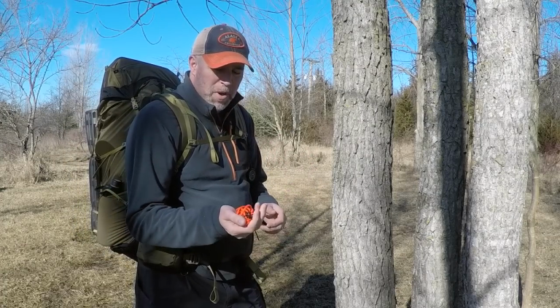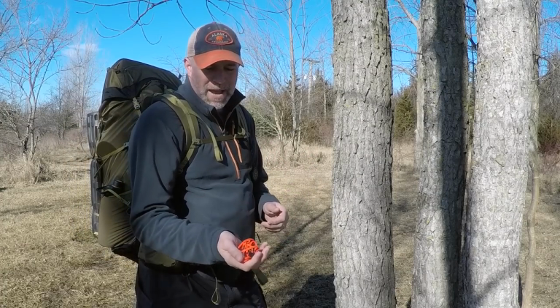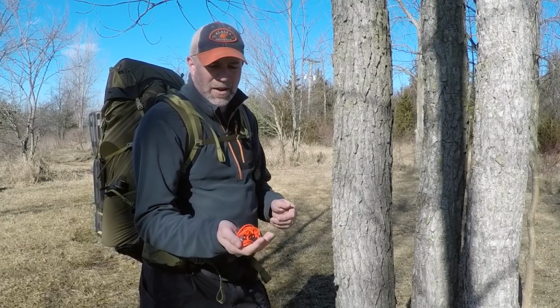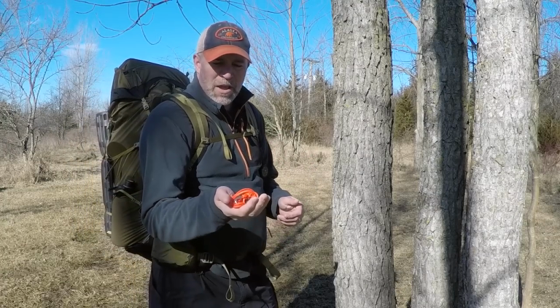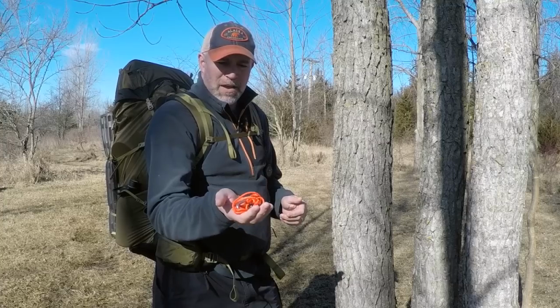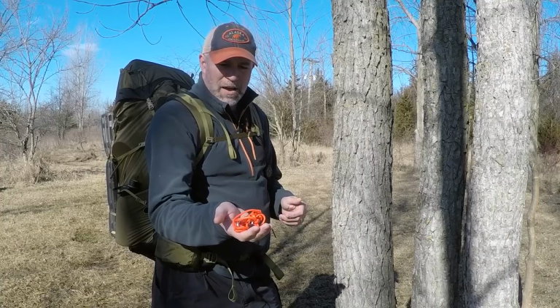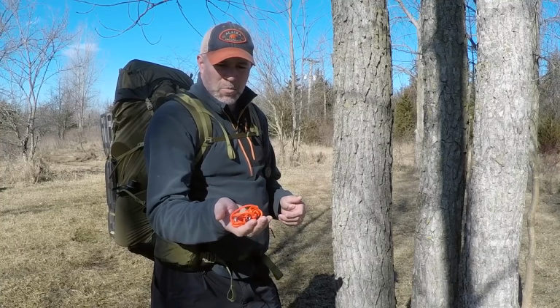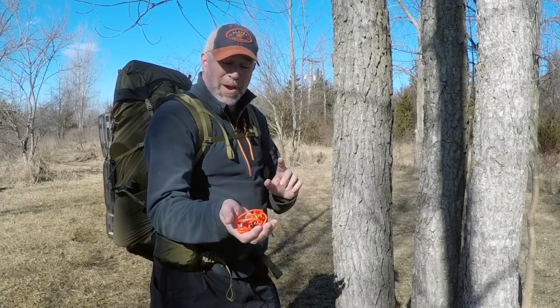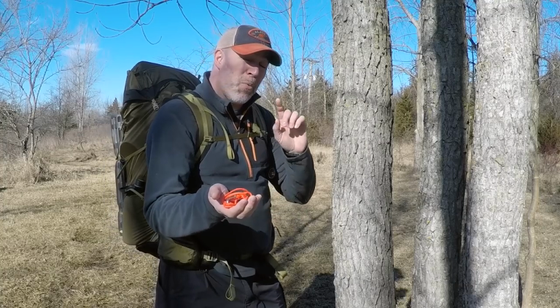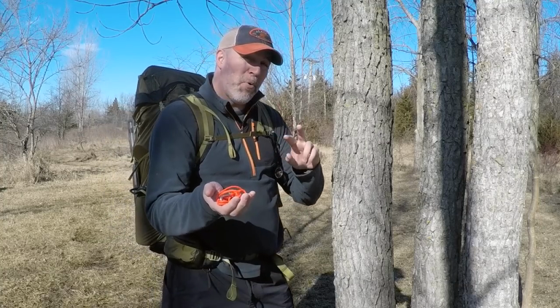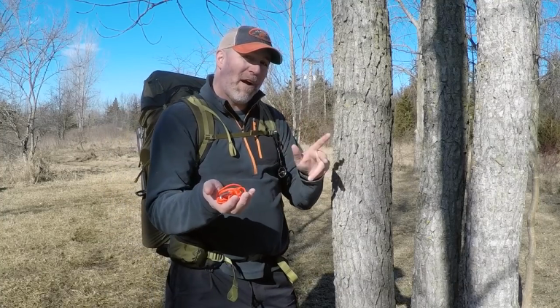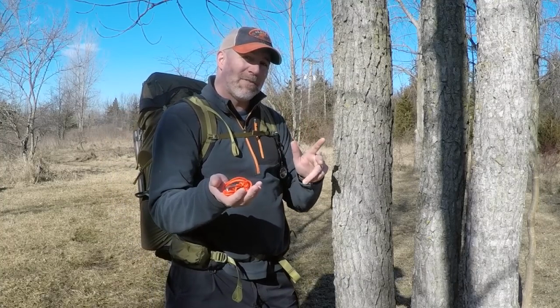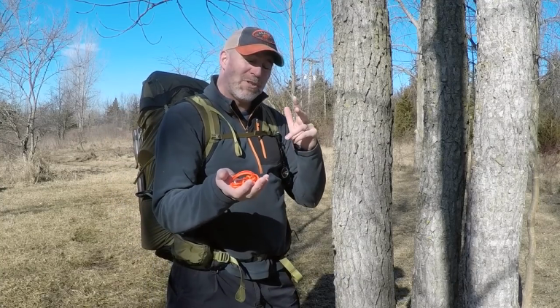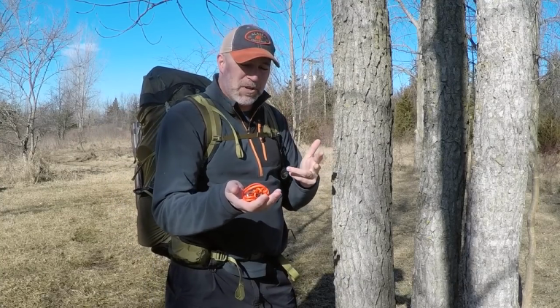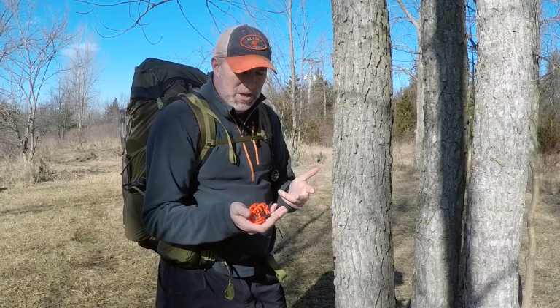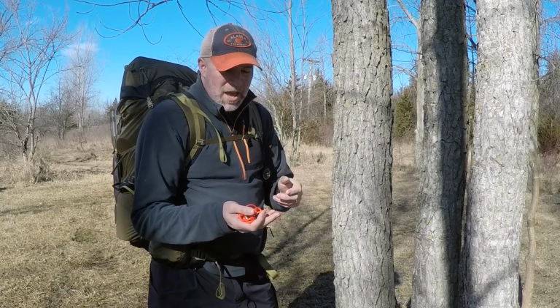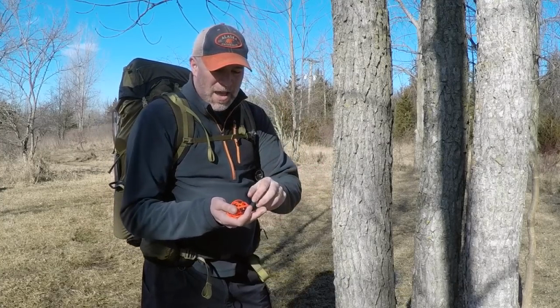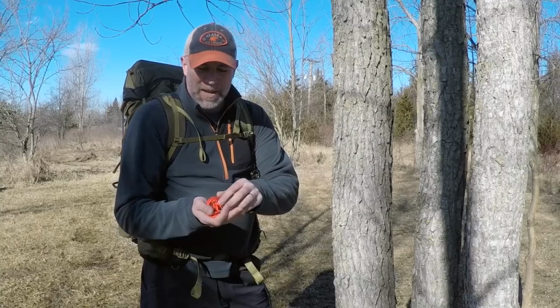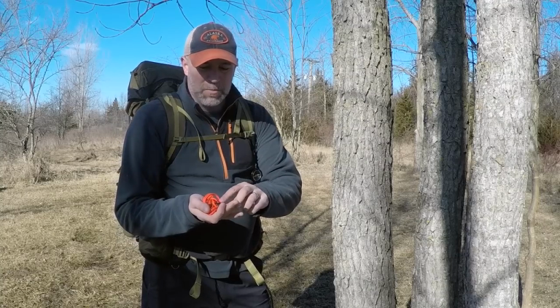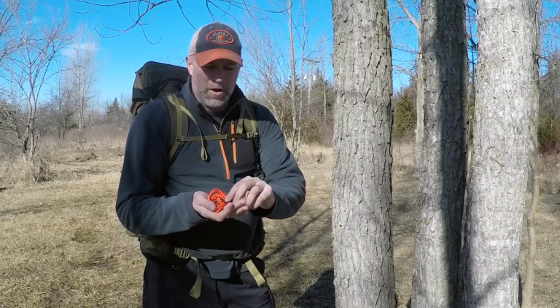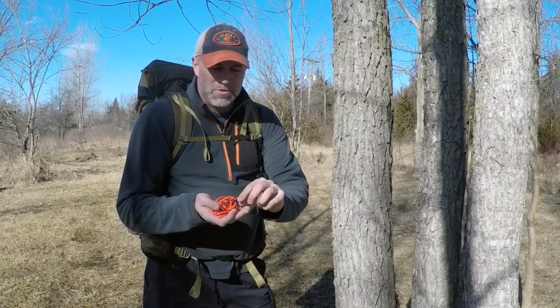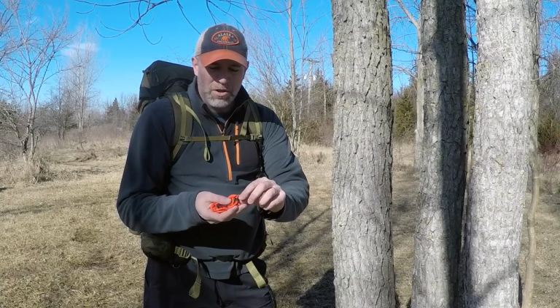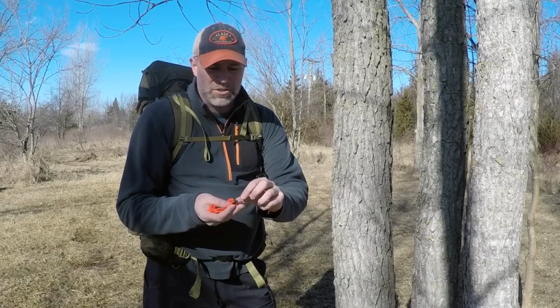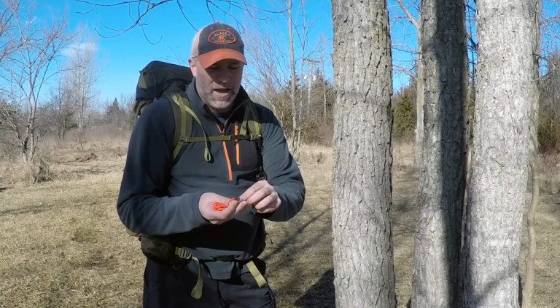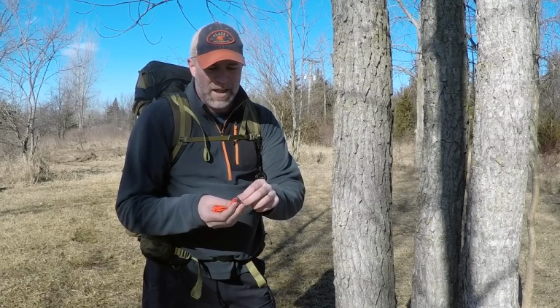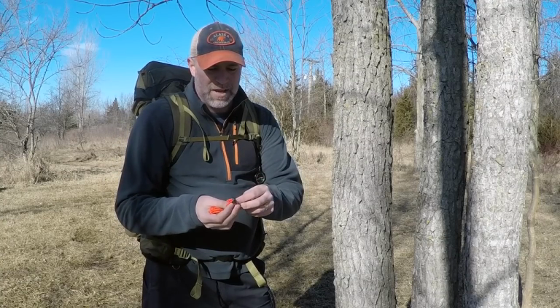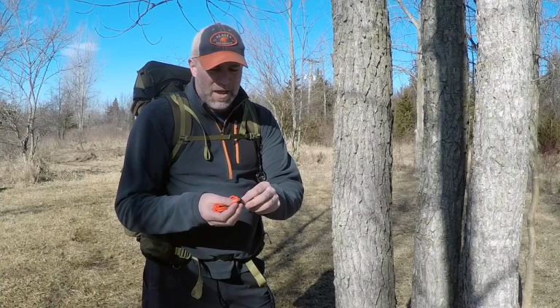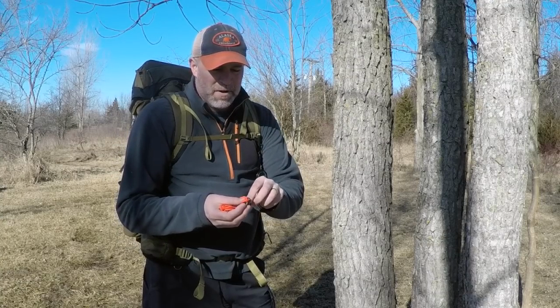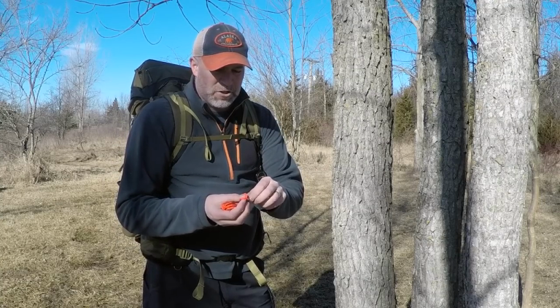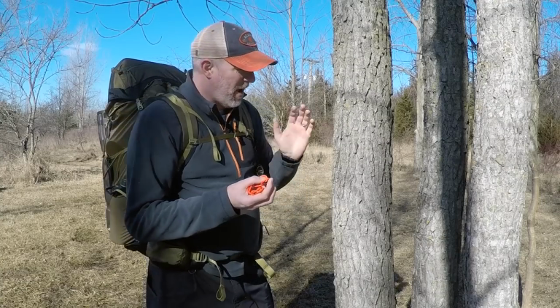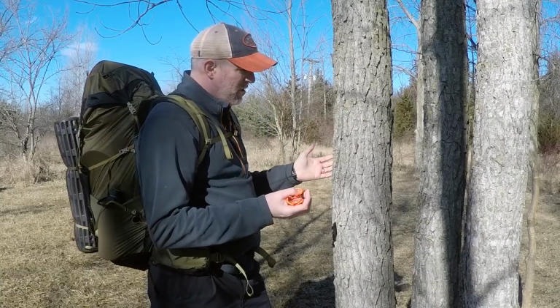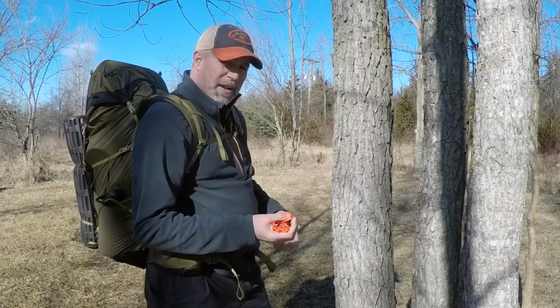So I came up with this reusable bag hanger that only weighs 1.5 ounces, which is pretty sweet. It's made out of paracord and some small little hooks that I got on Amazon. I'm going to first show you how it looks and then show you how I made it.